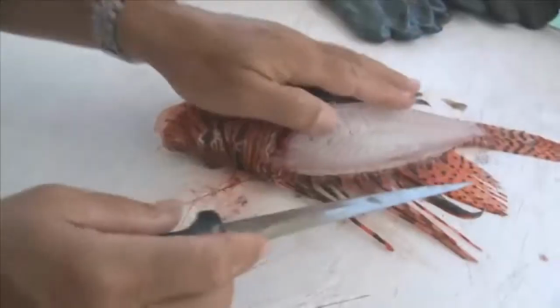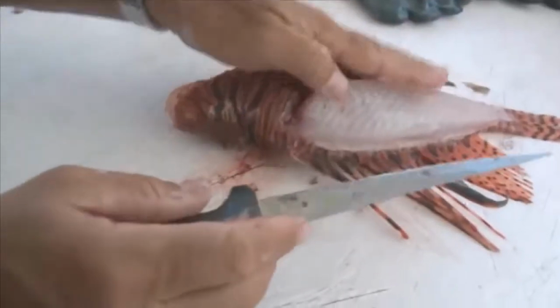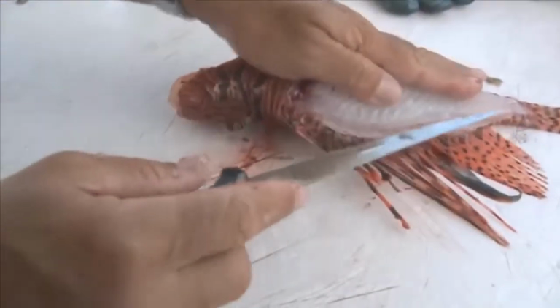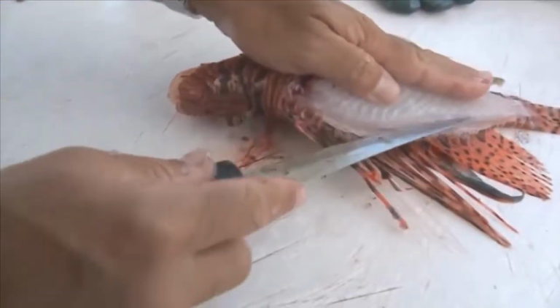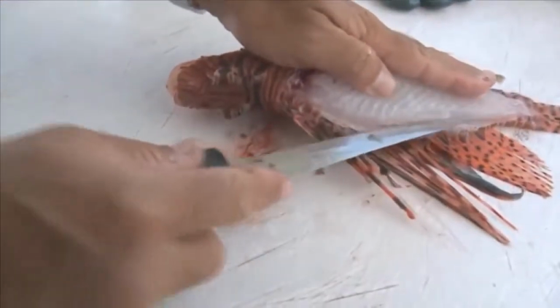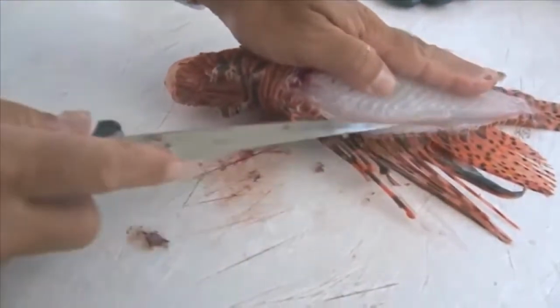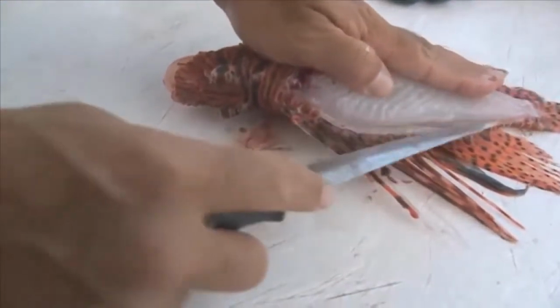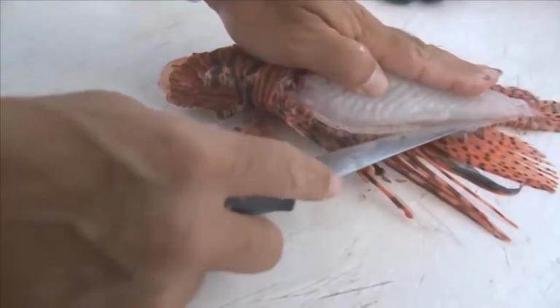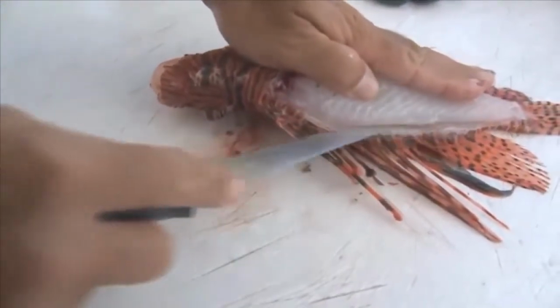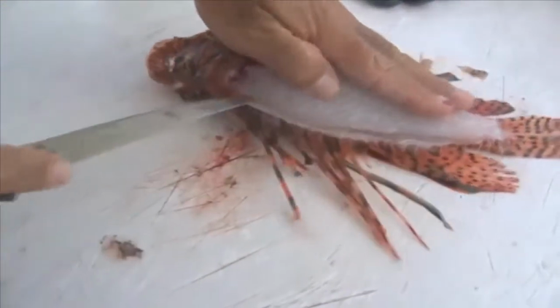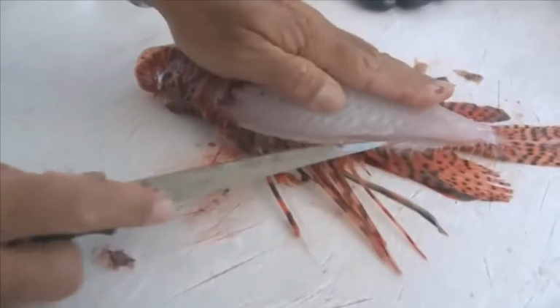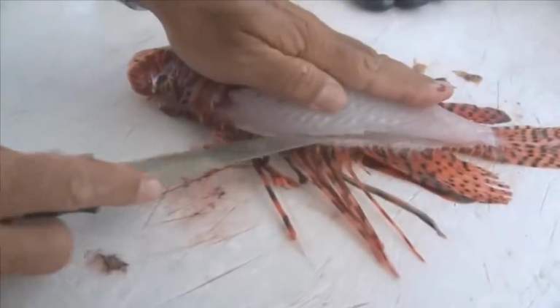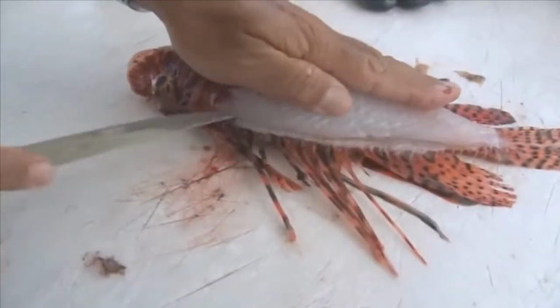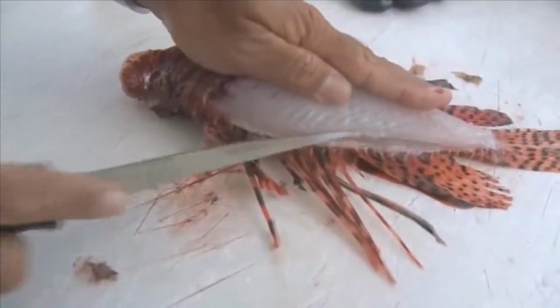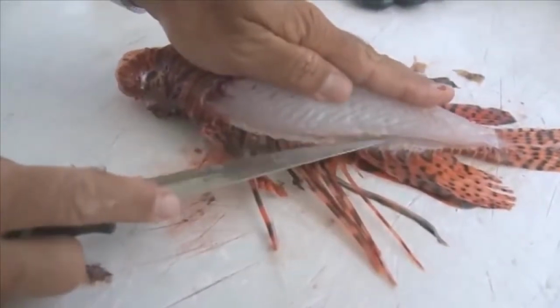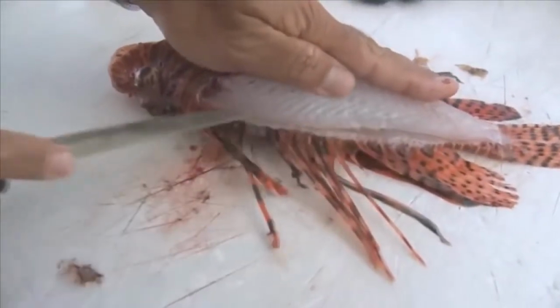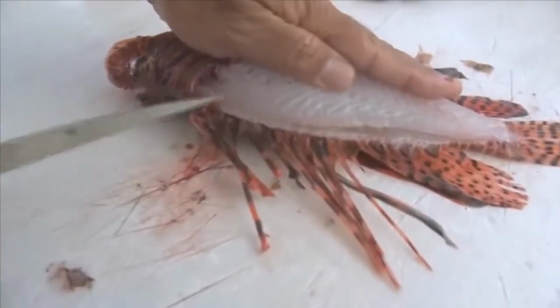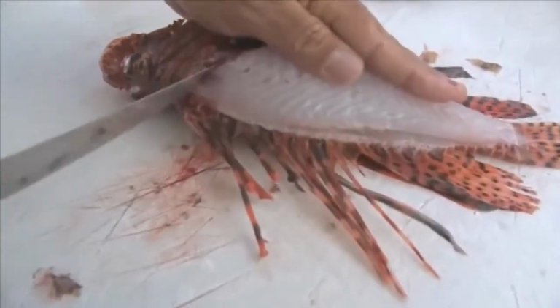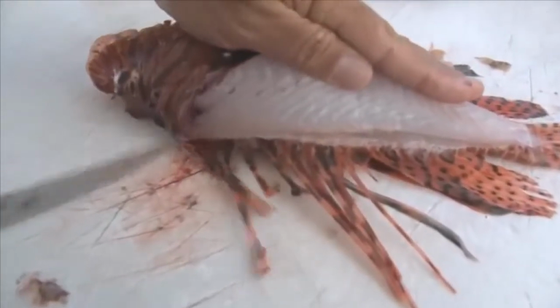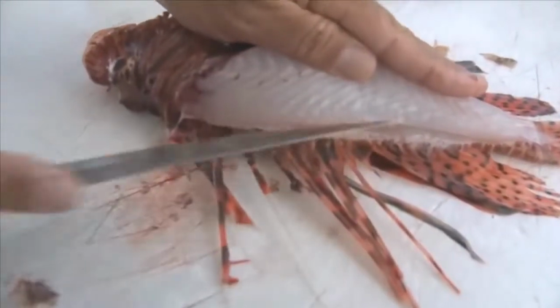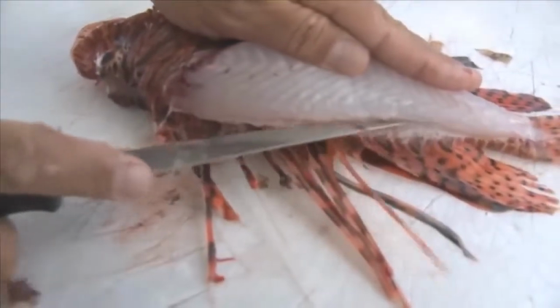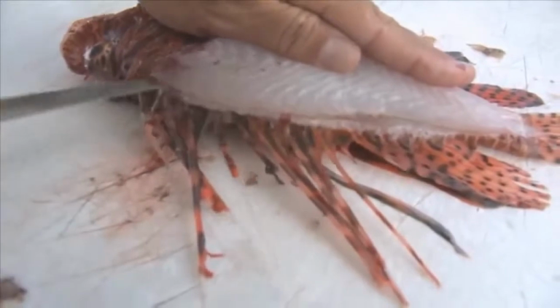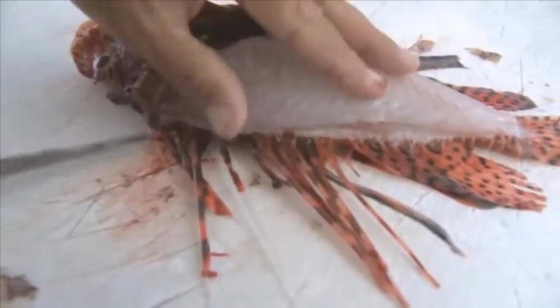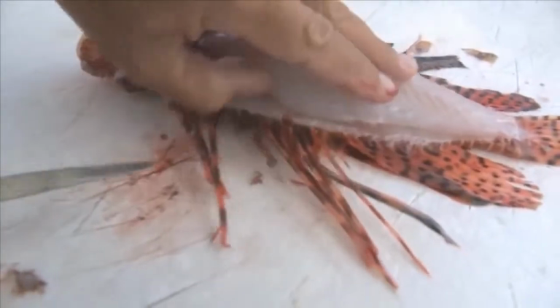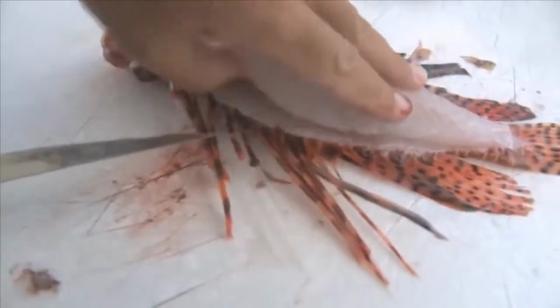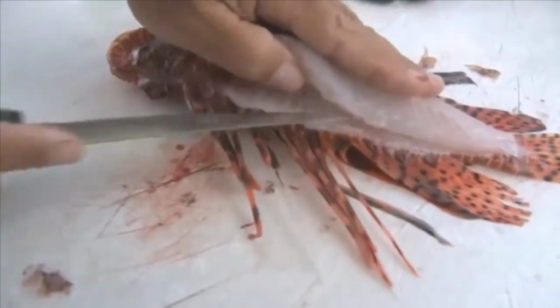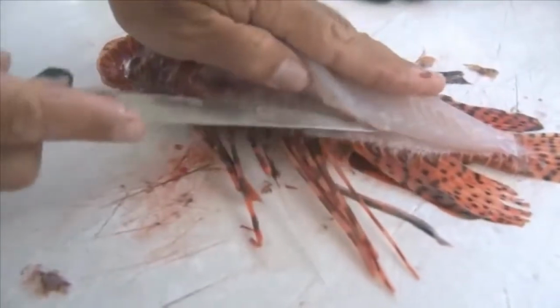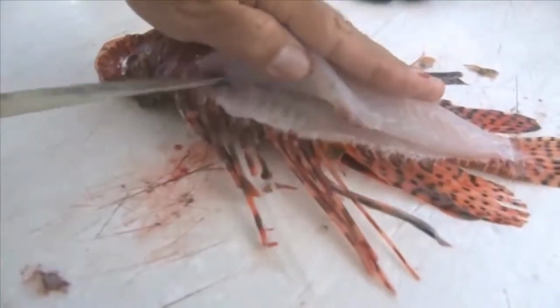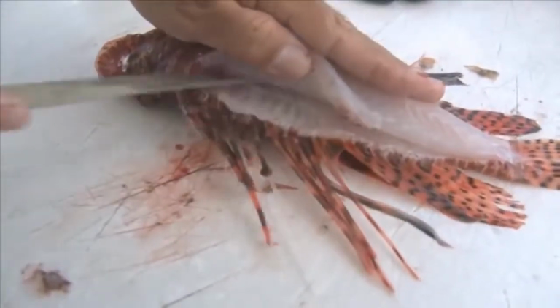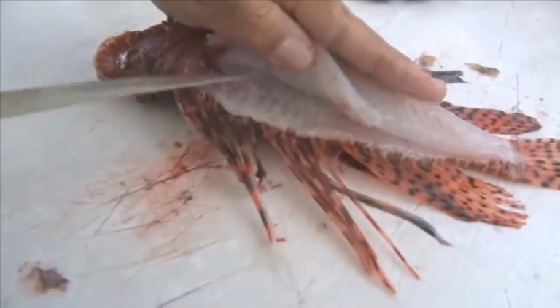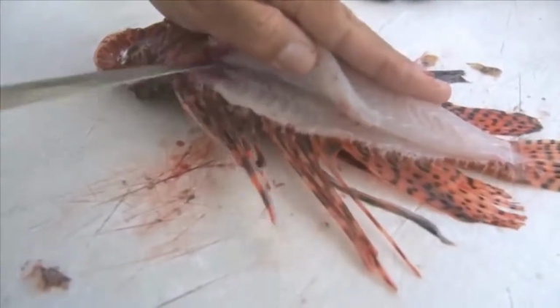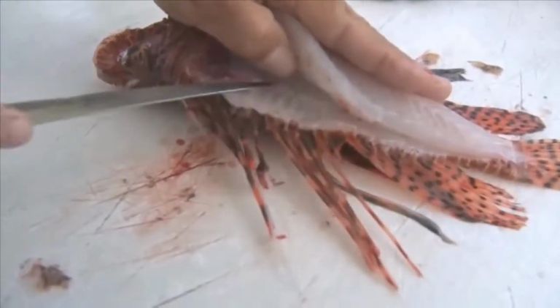Now what I want to do is get as much of this meat as I can, so I'm just going to slowly work along the backbone with this knife and peel the meat right down to the bone.